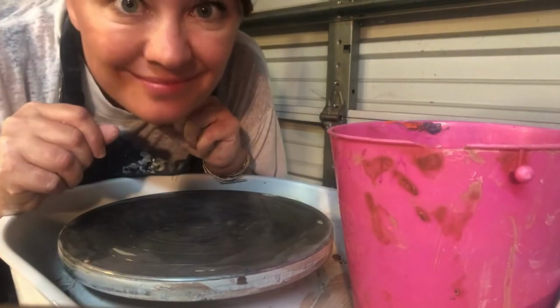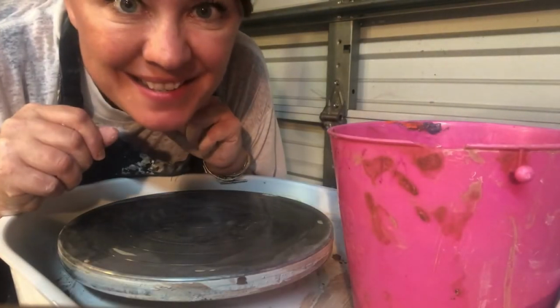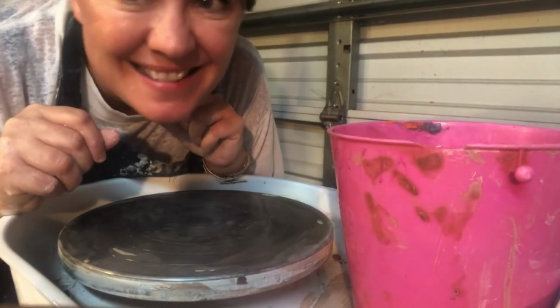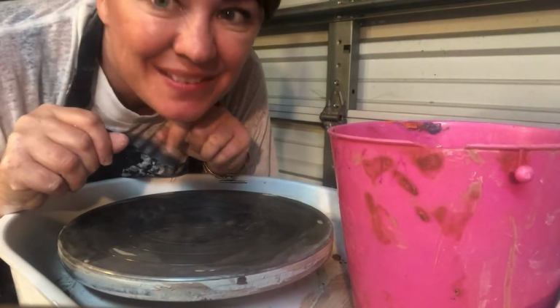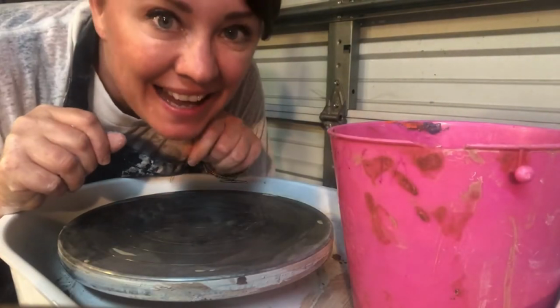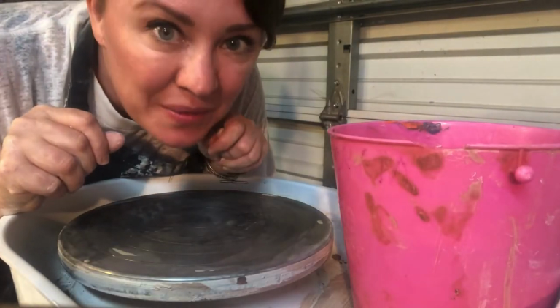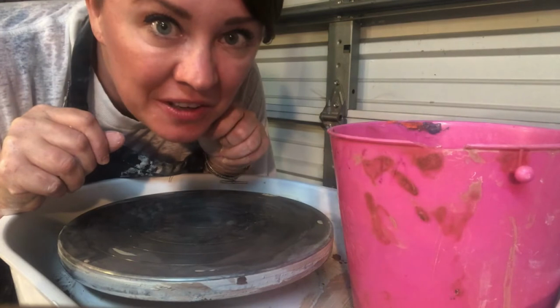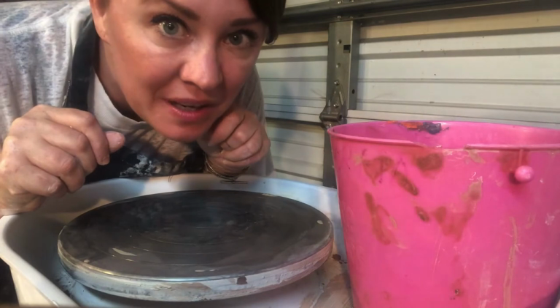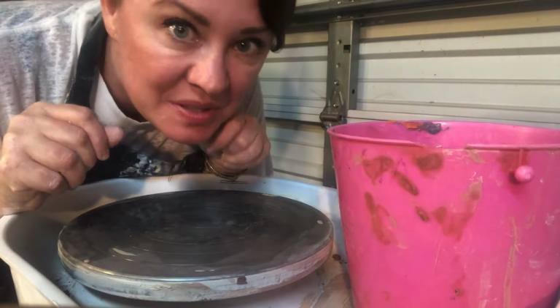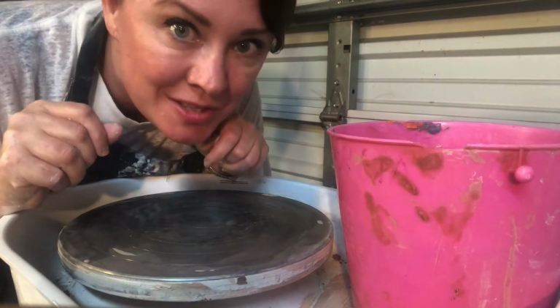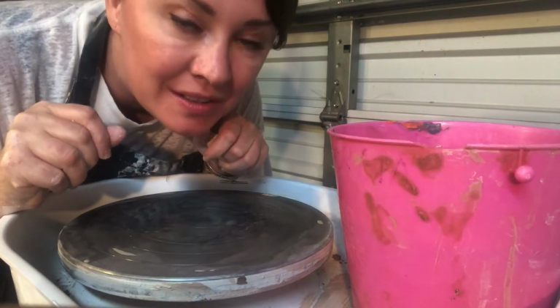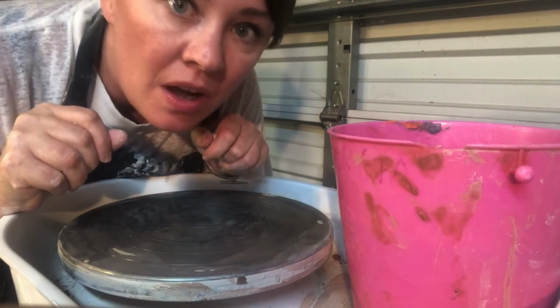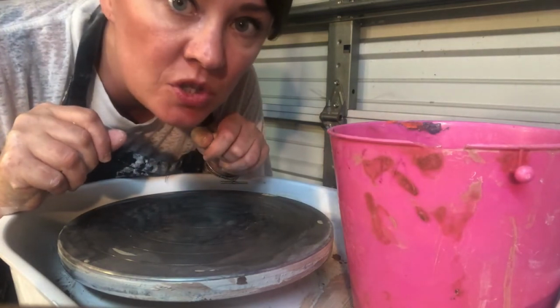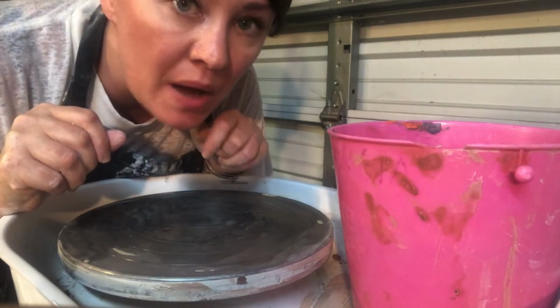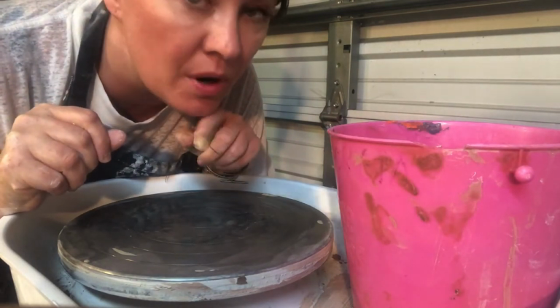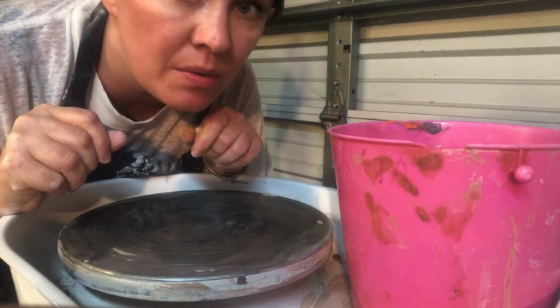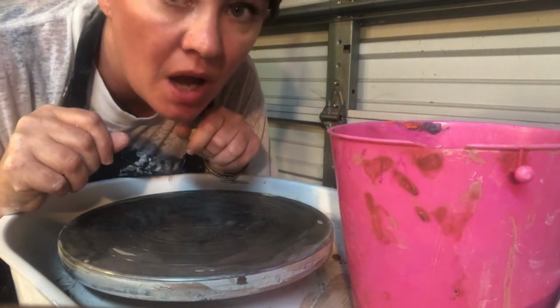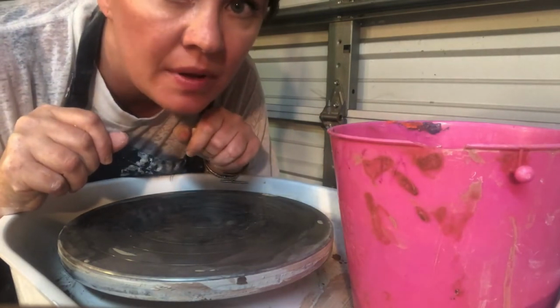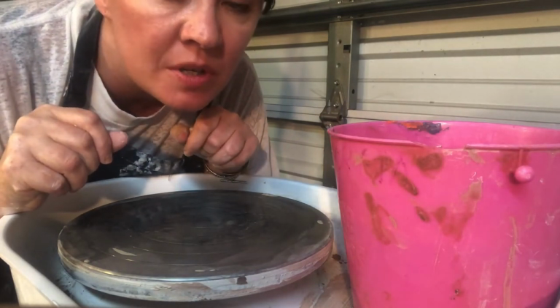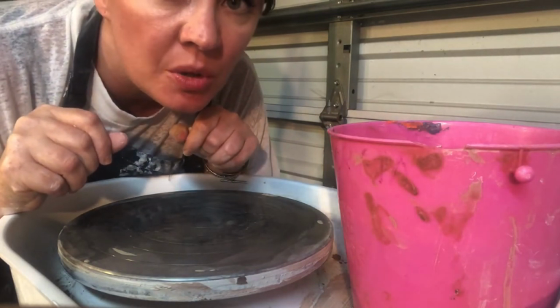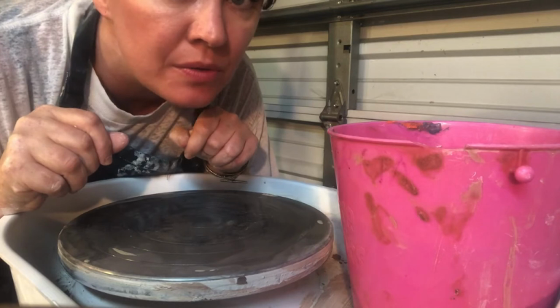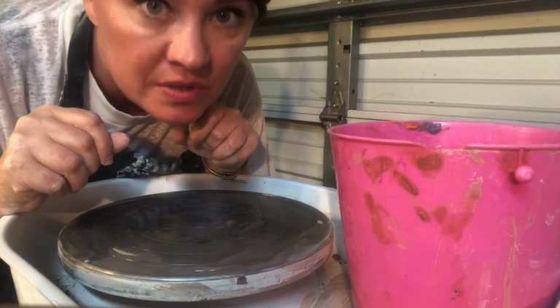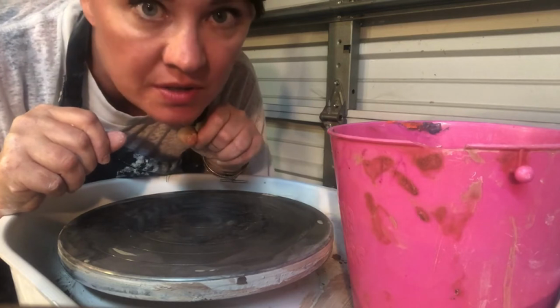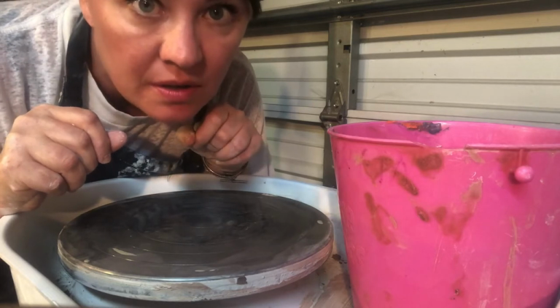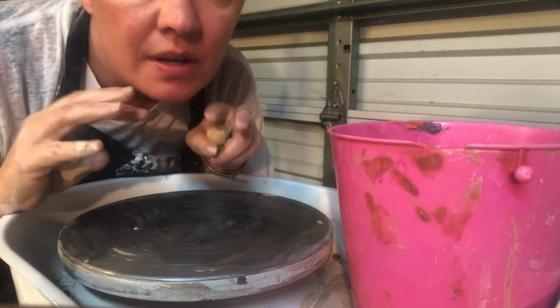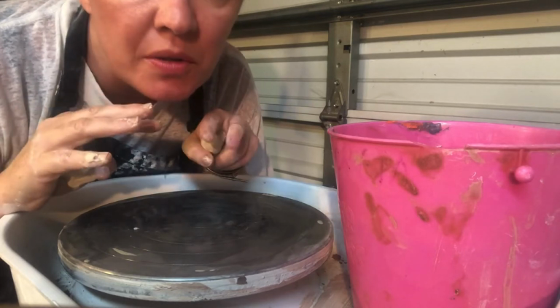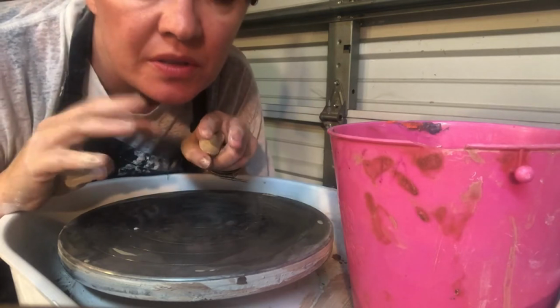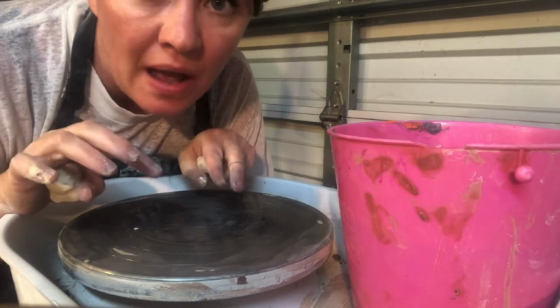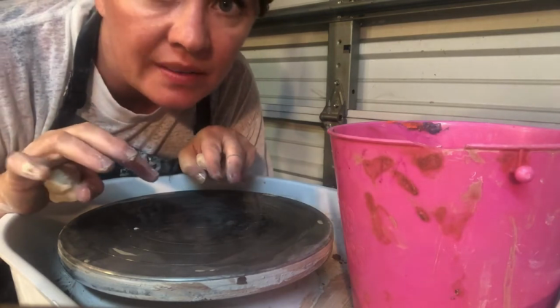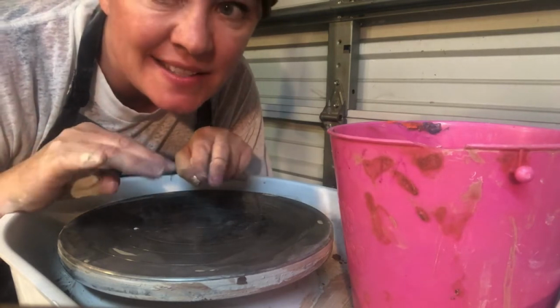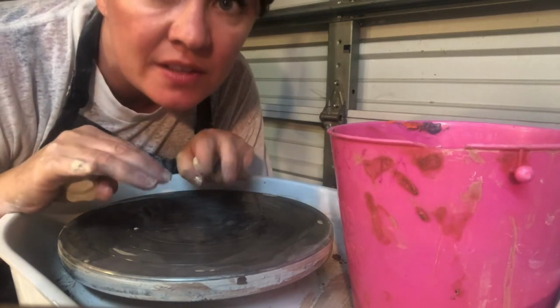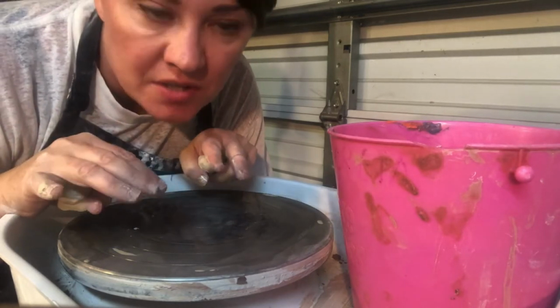Hi students! Today we are going to make a cup and saucer. I'm going to show you how to throw the cup and how to throw the saucer, as well as put the well inside the saucer.